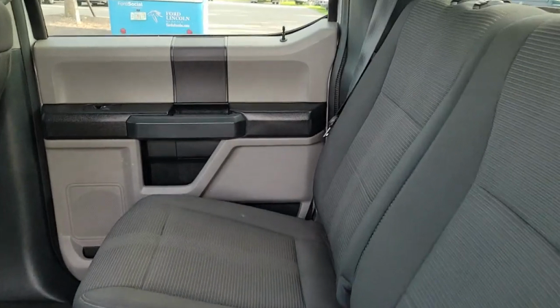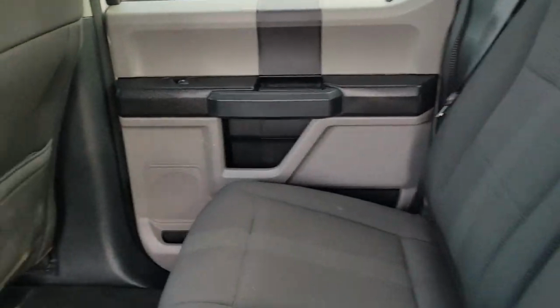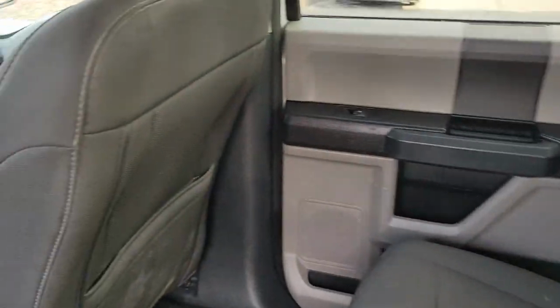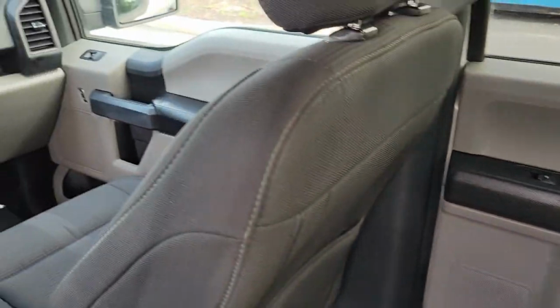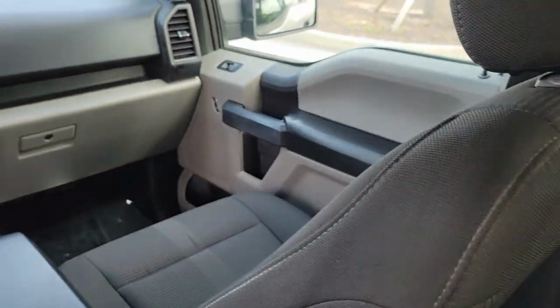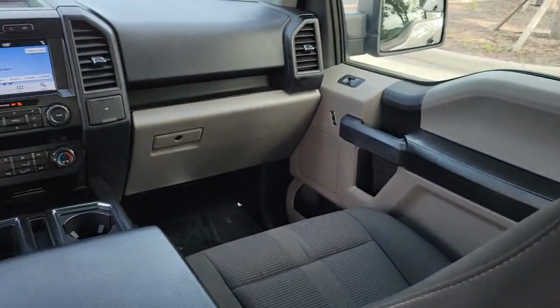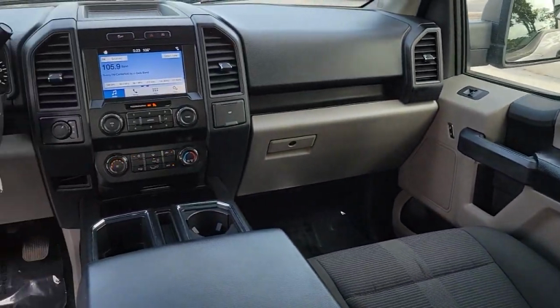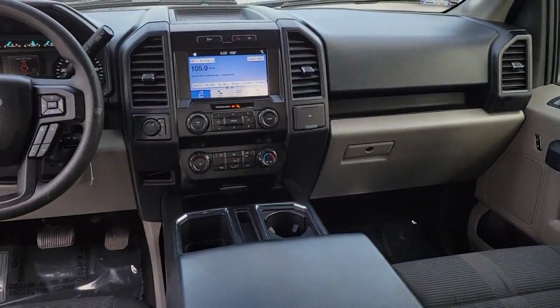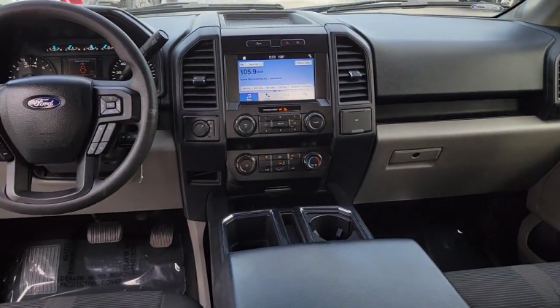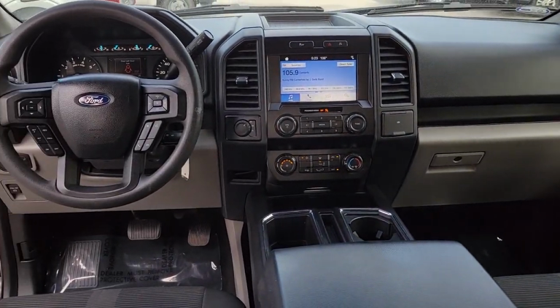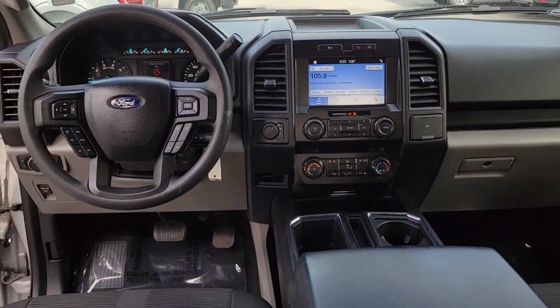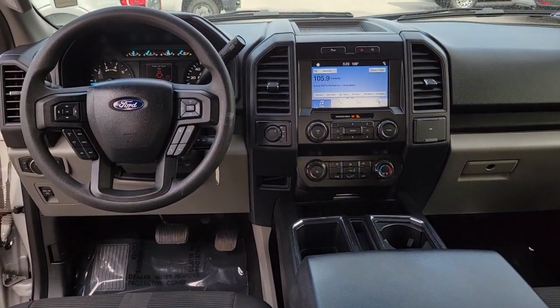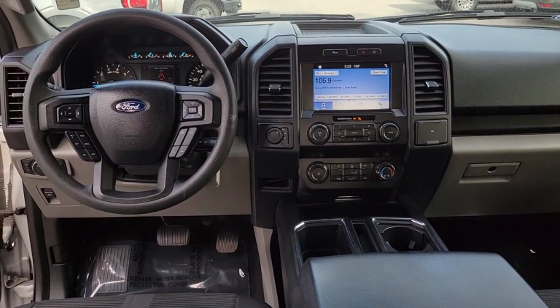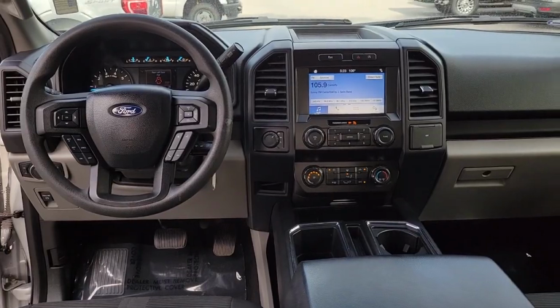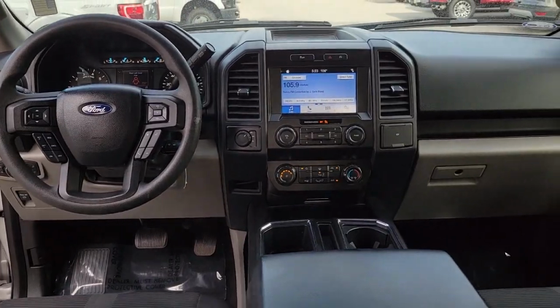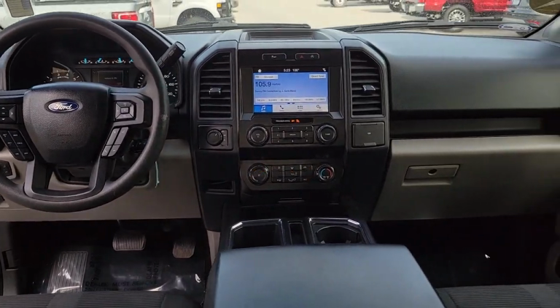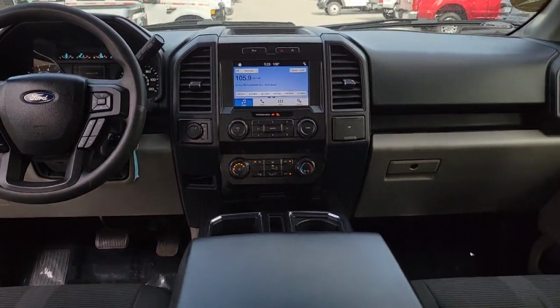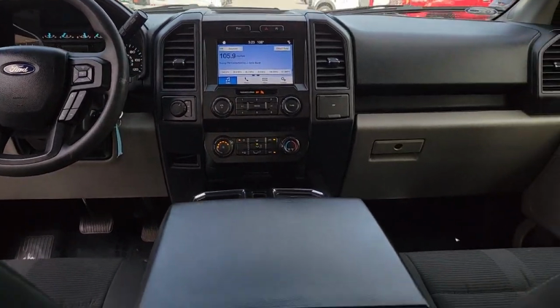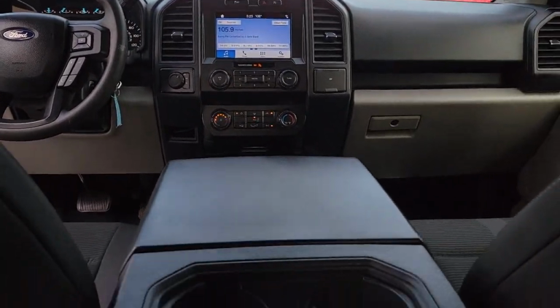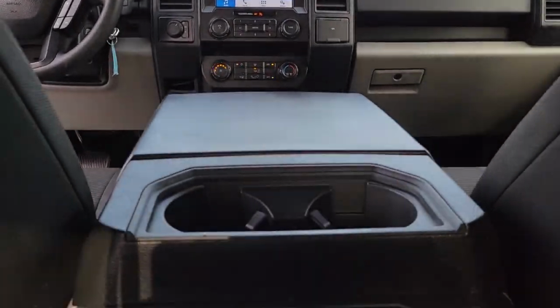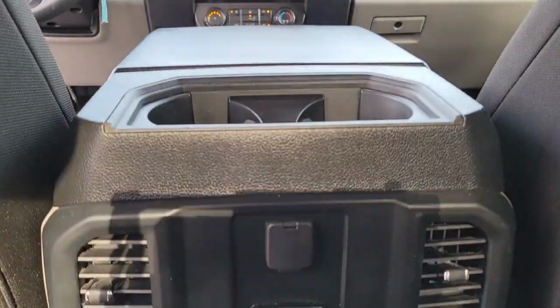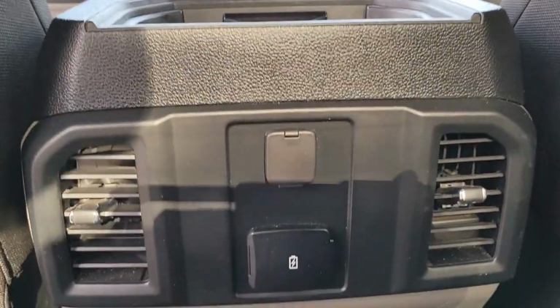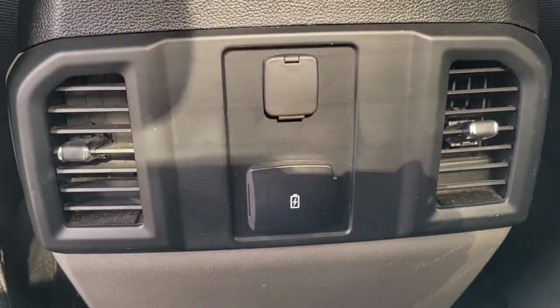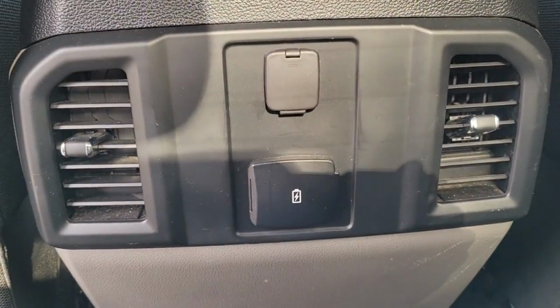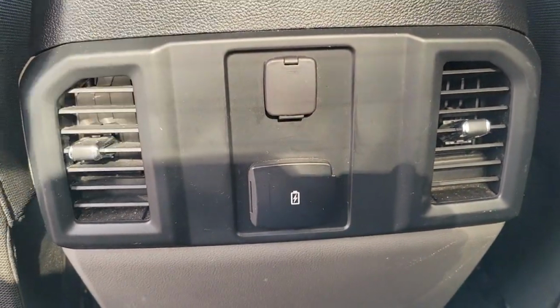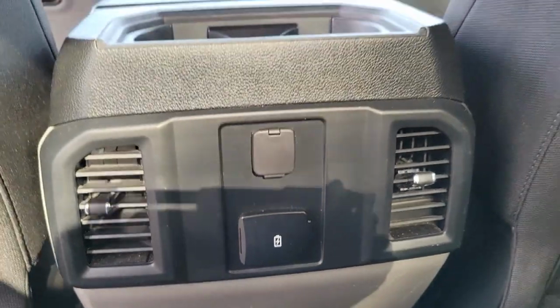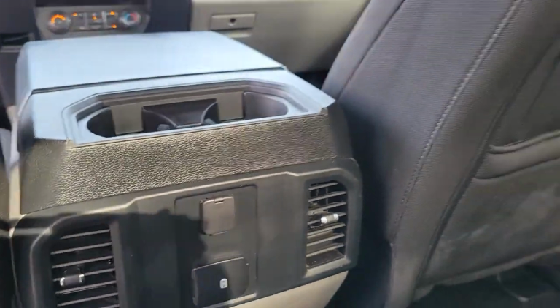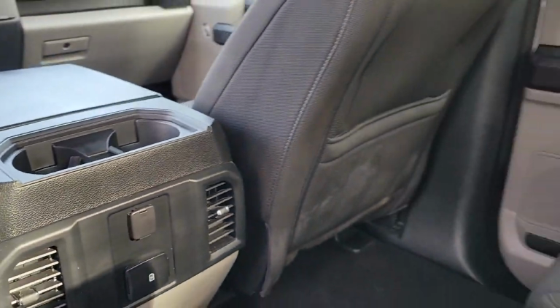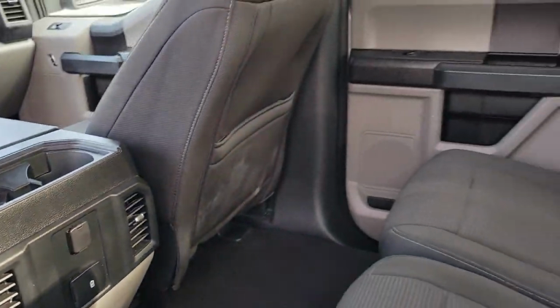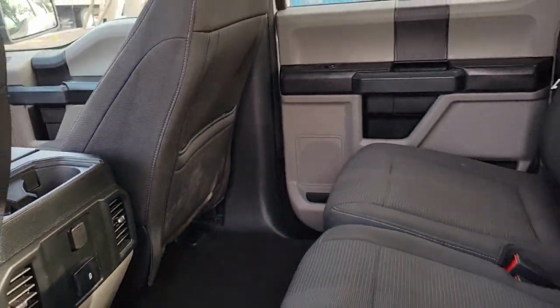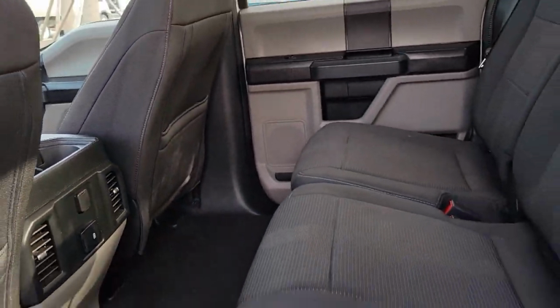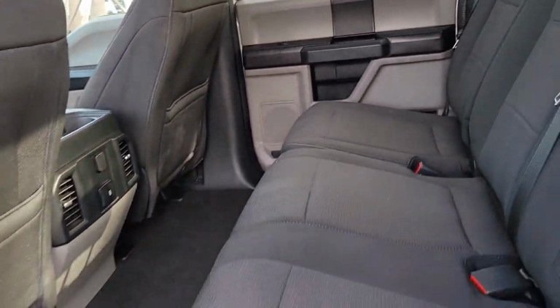Keyless entry, 4-wheel drive, fog lamps, remote engine start, backup camera, aluminum wheels, Wi-Fi hotspot, Bluetooth connection, steering wheel audio controls, stability control.